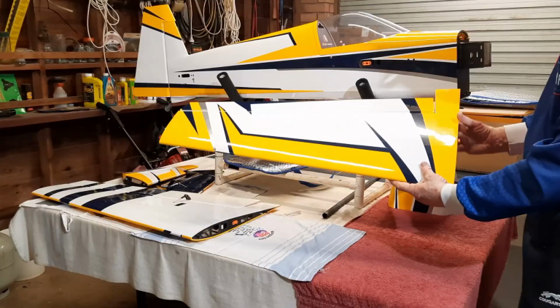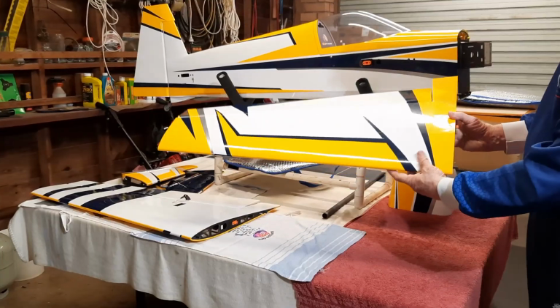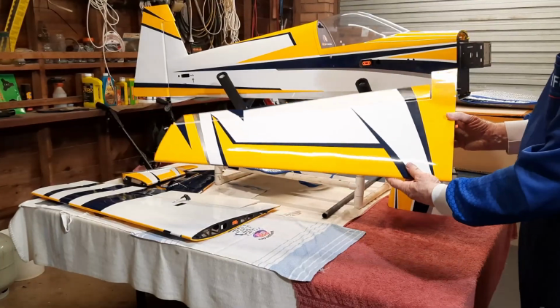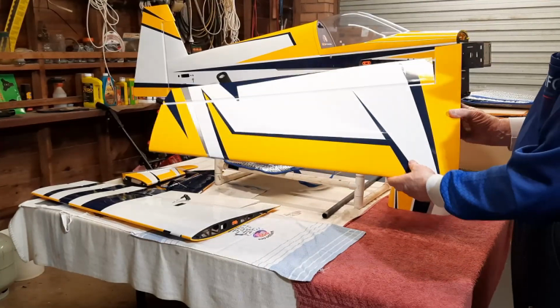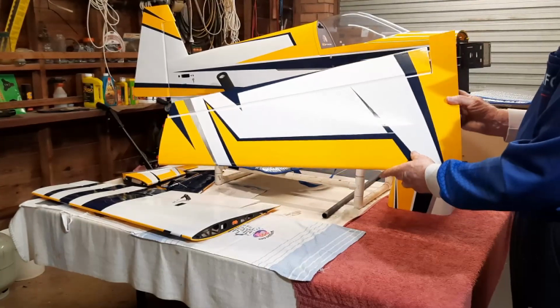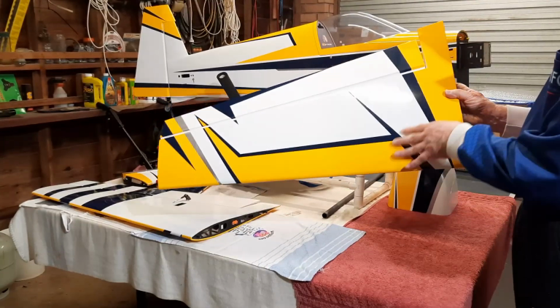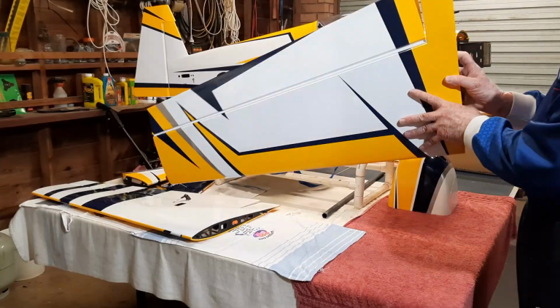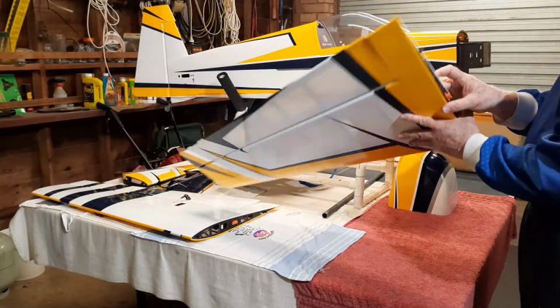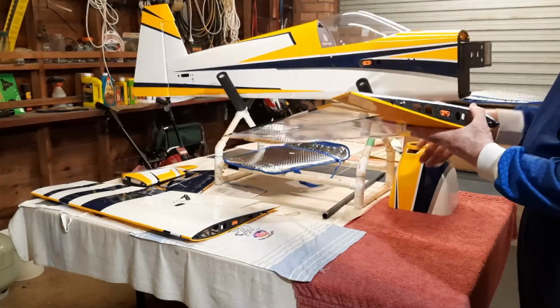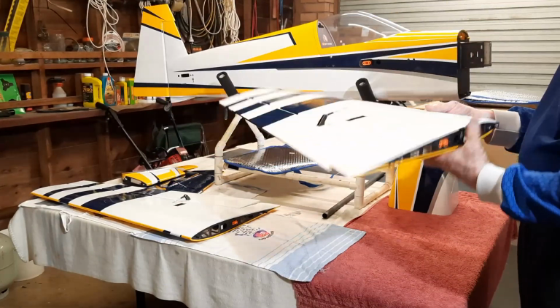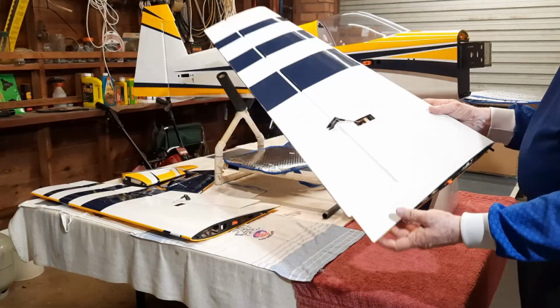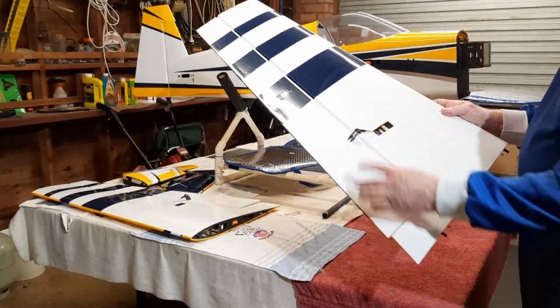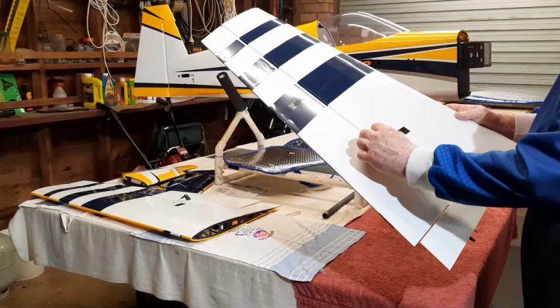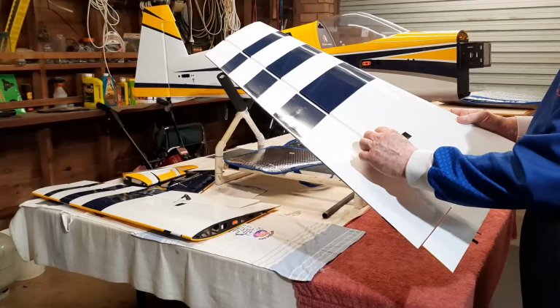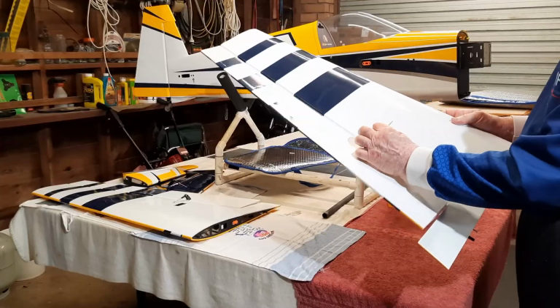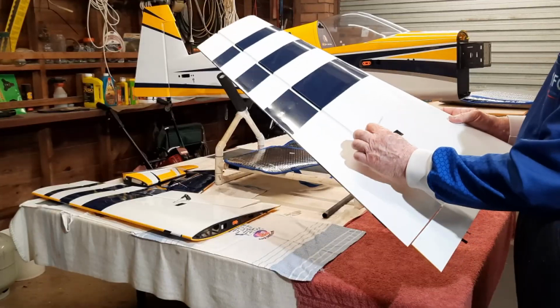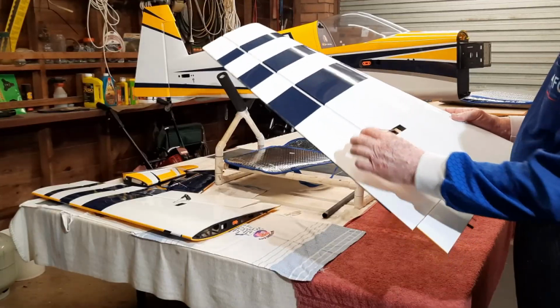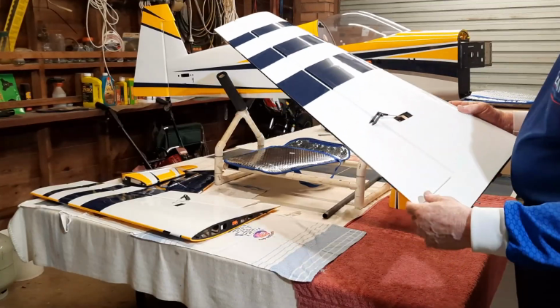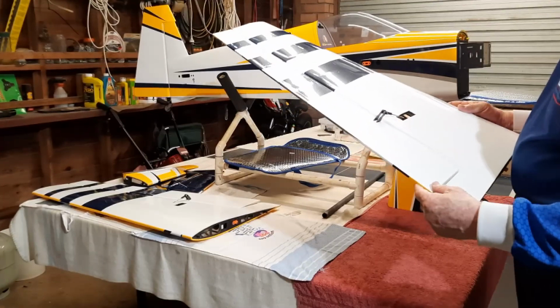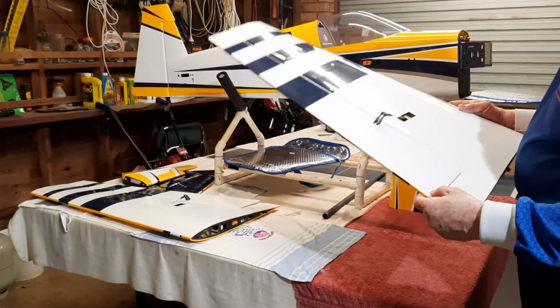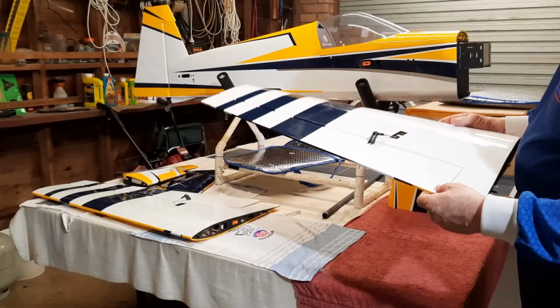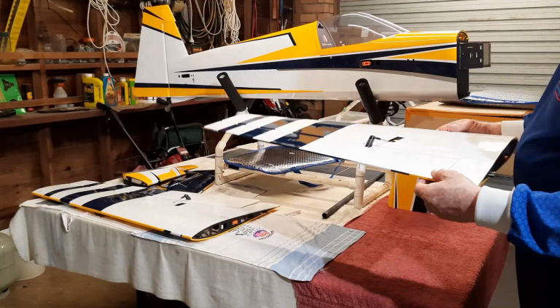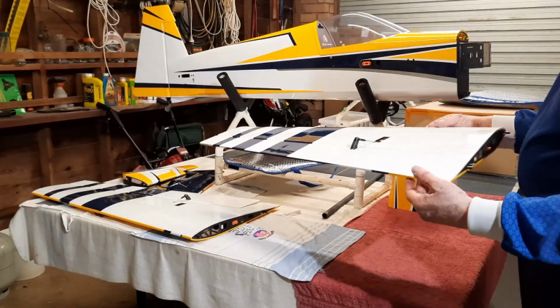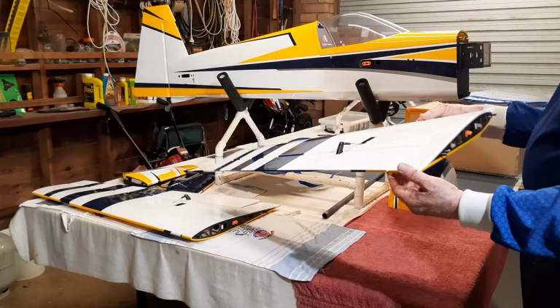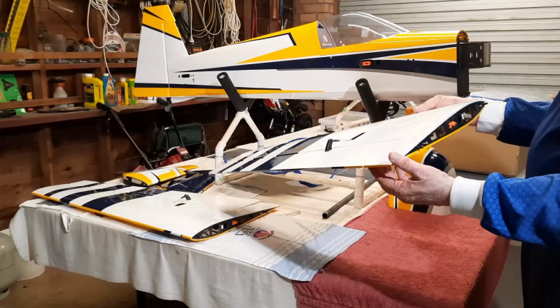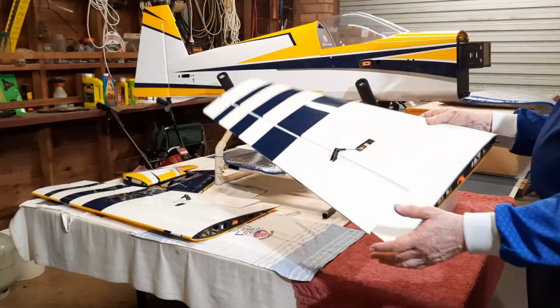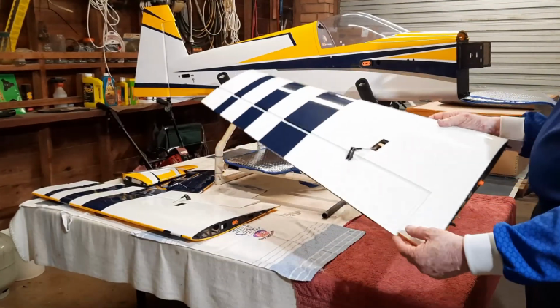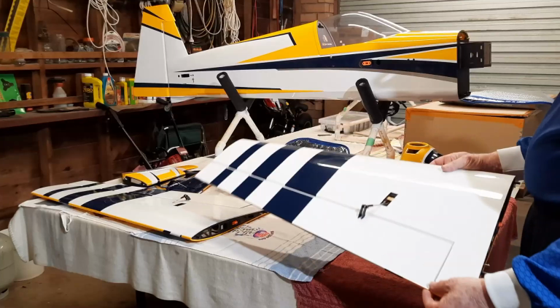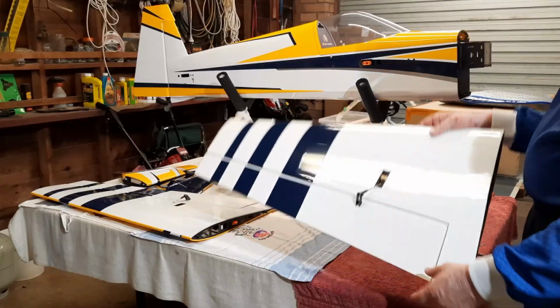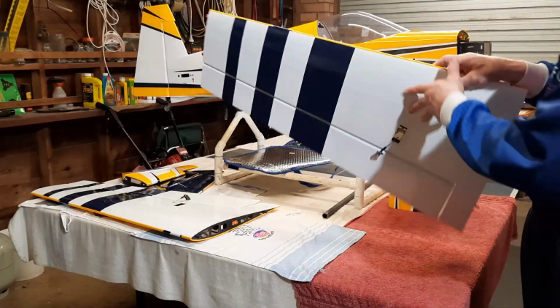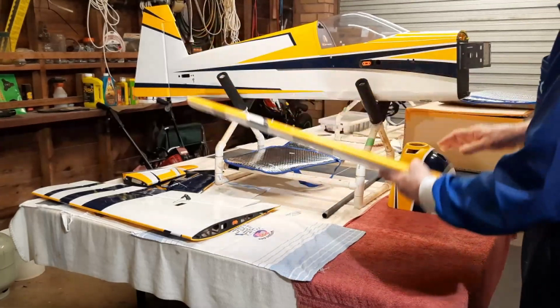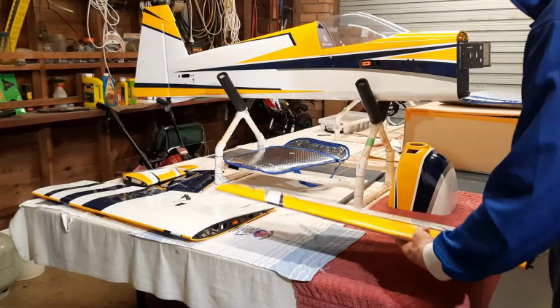The right wing is the same. I've already done the horns for this — exactly the same as the one just shown.